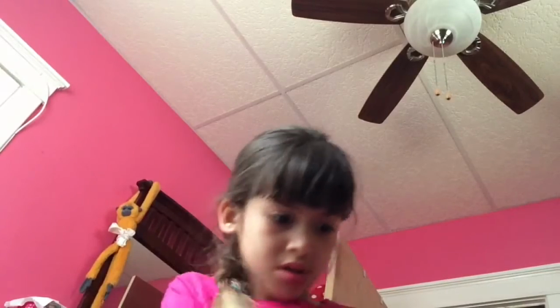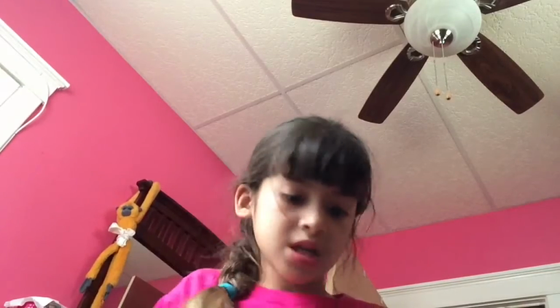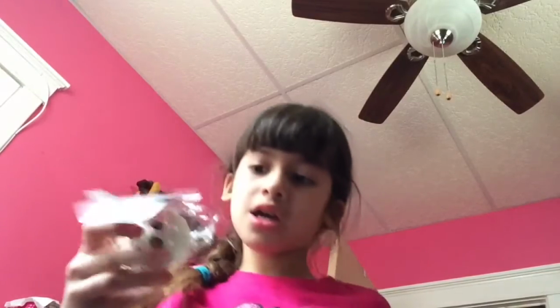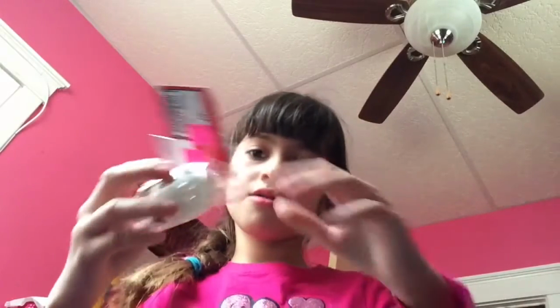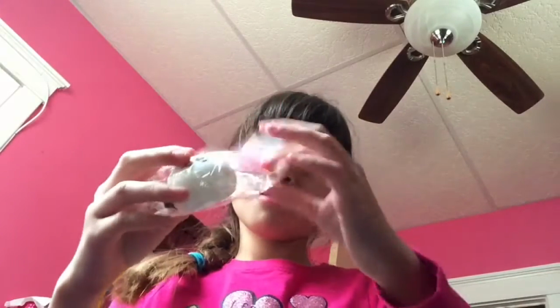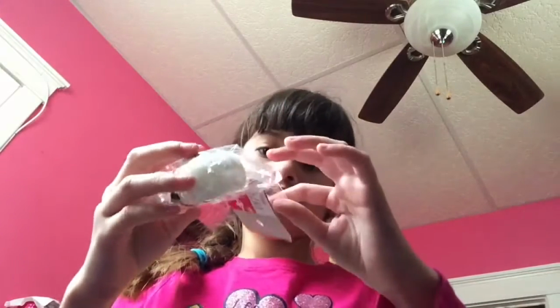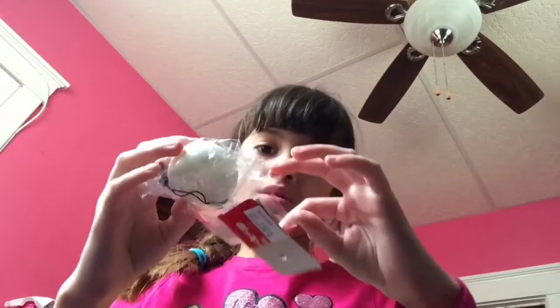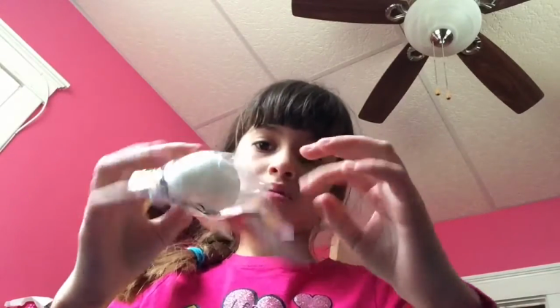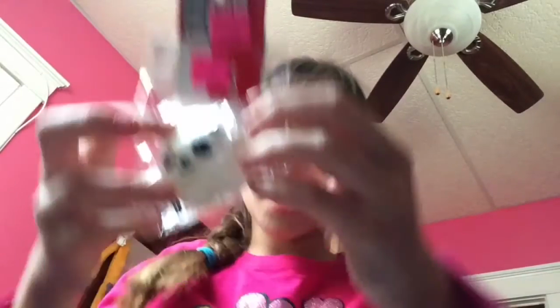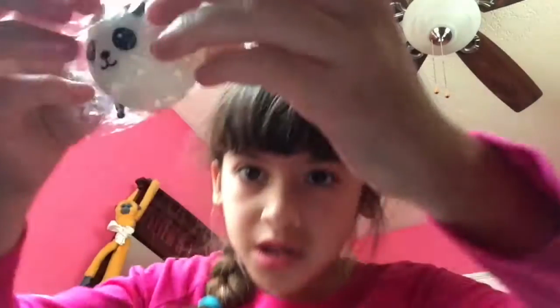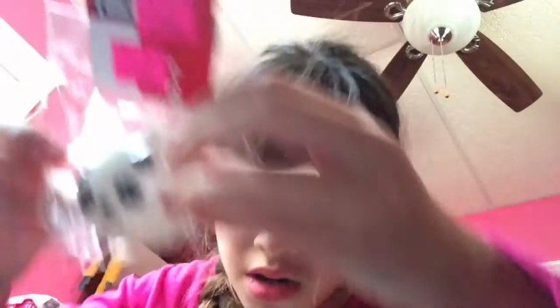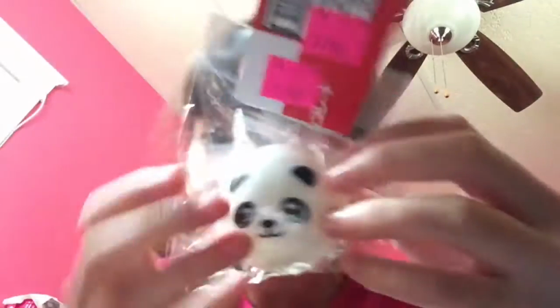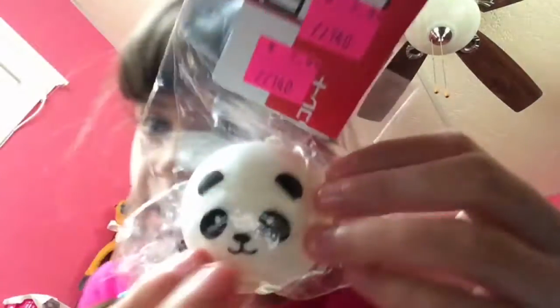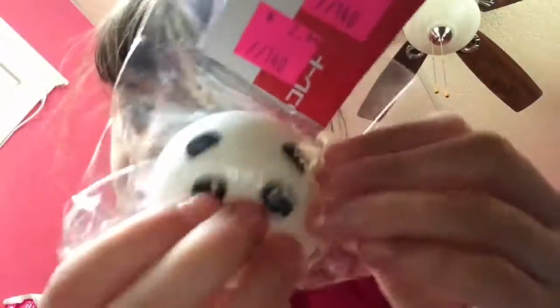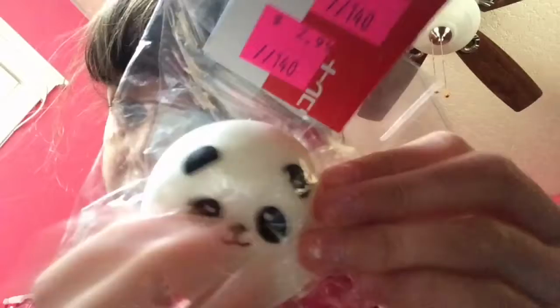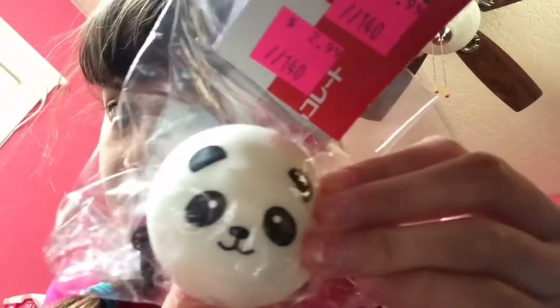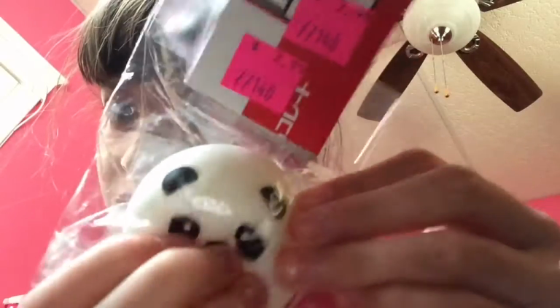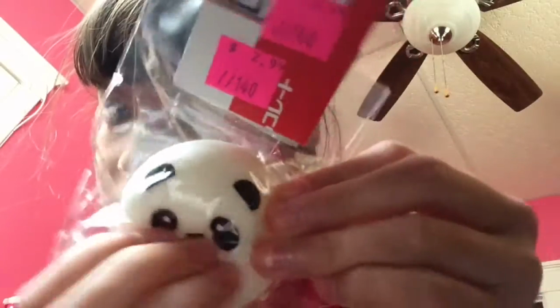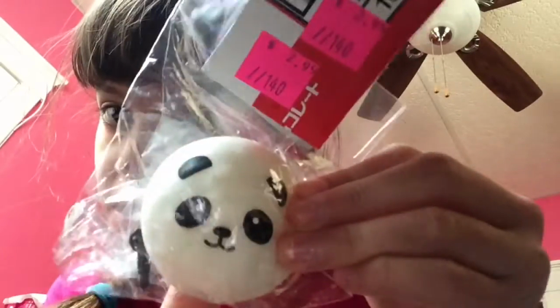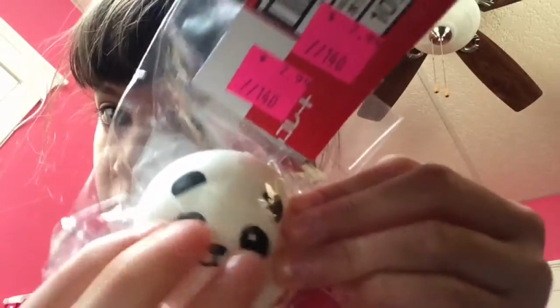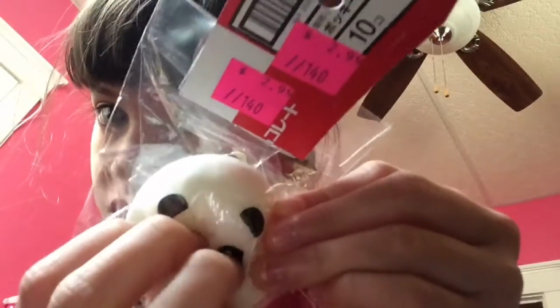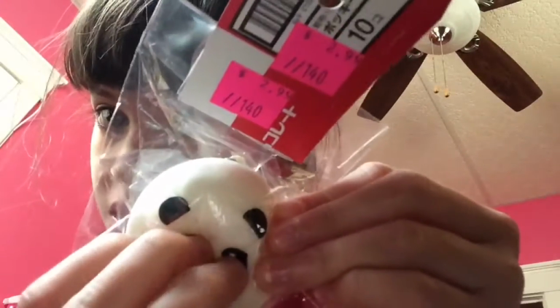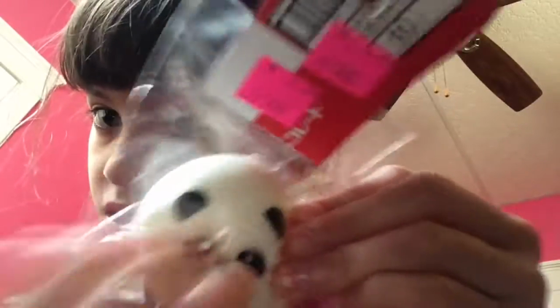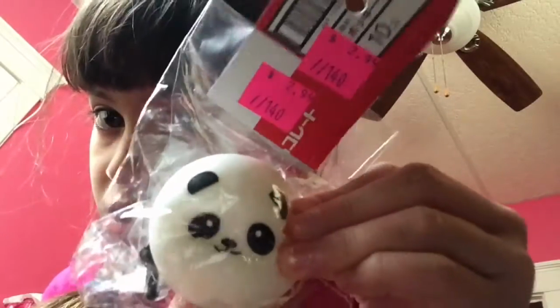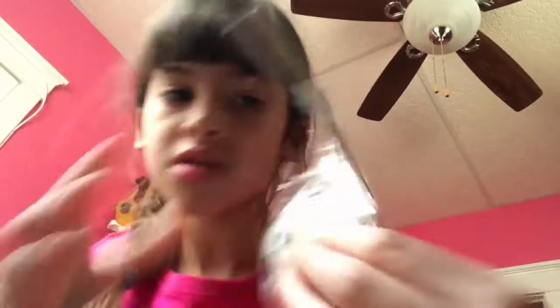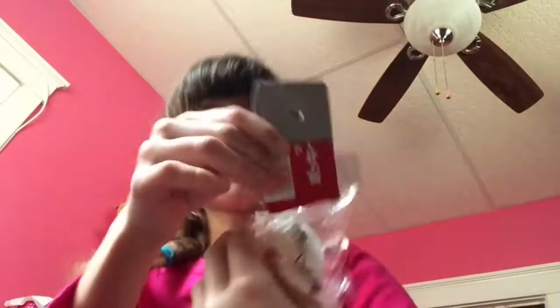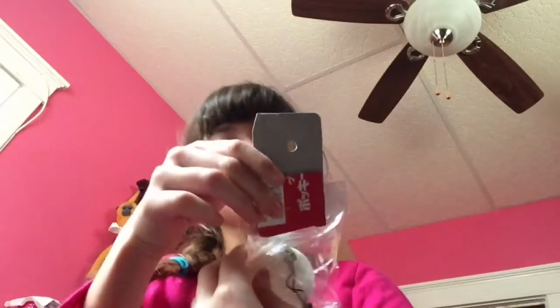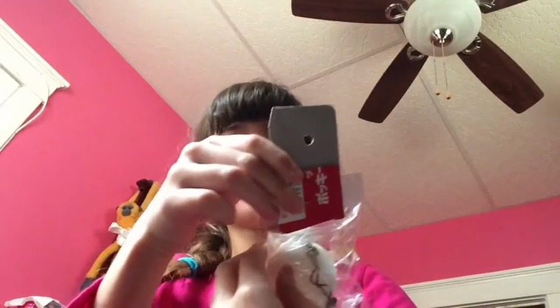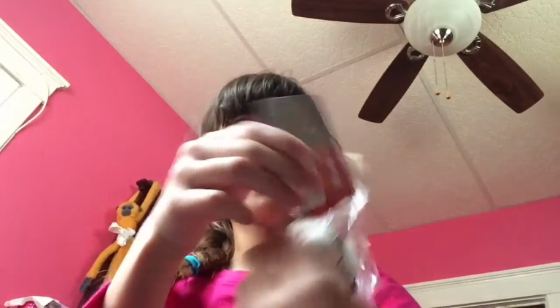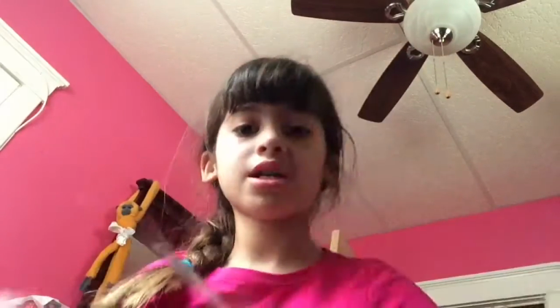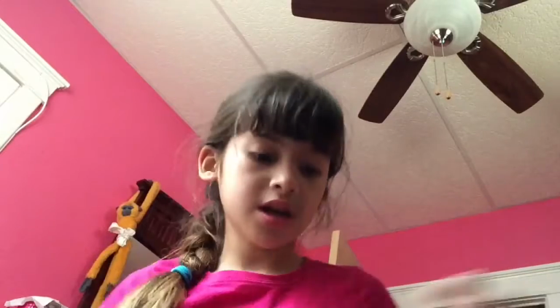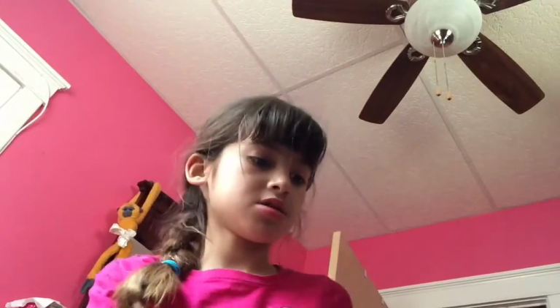Next thing I got was a panda bun, boy face. This is $2.99 also.